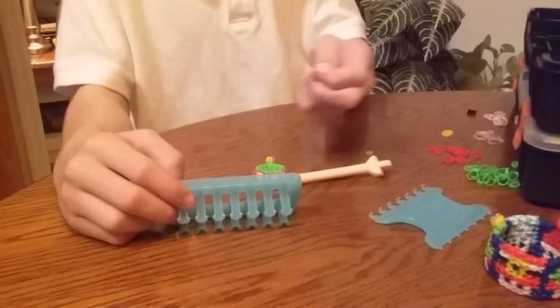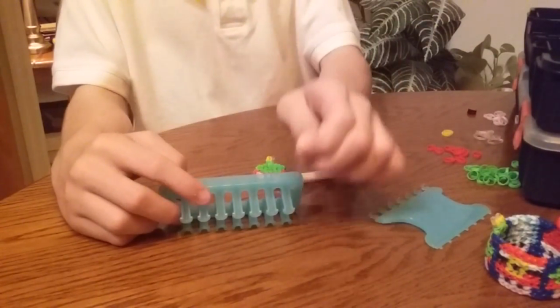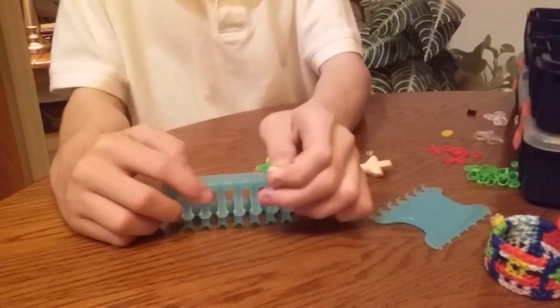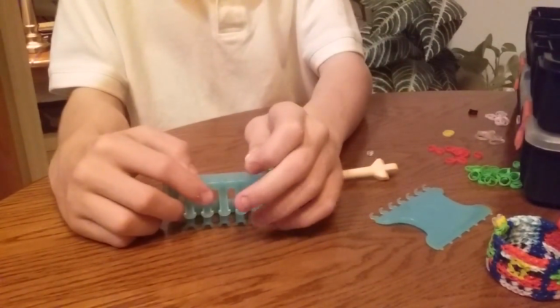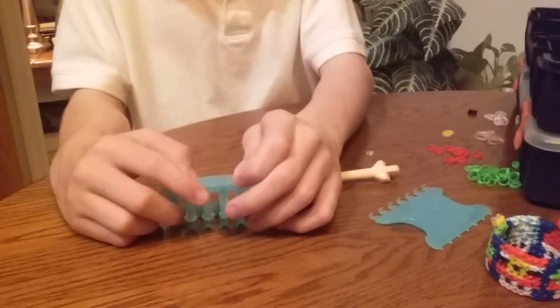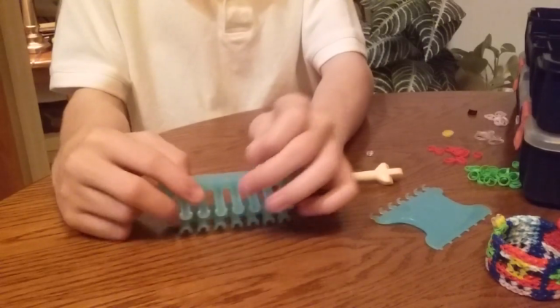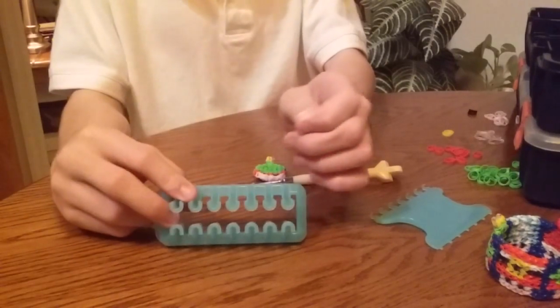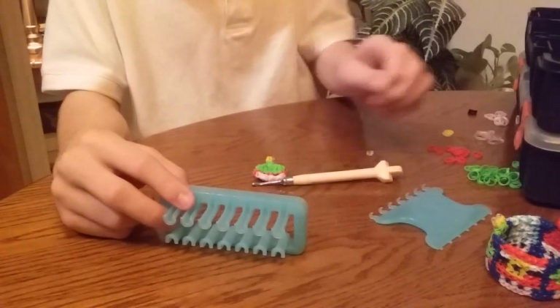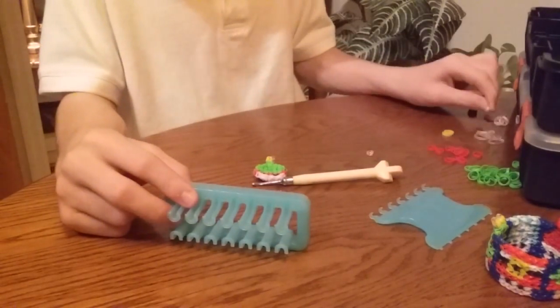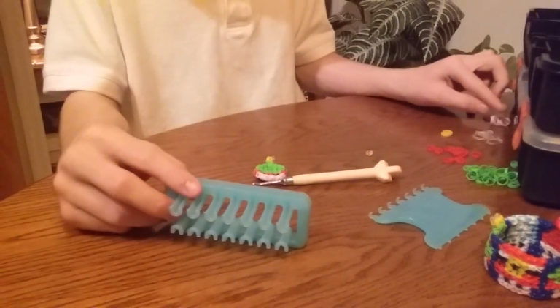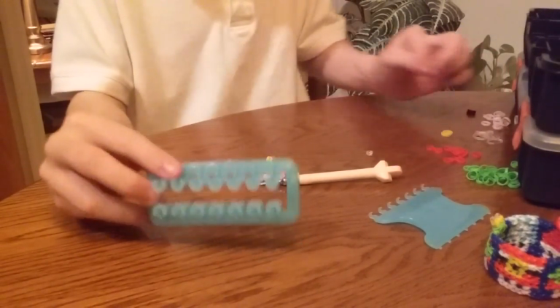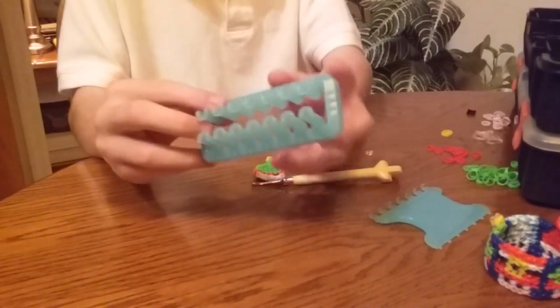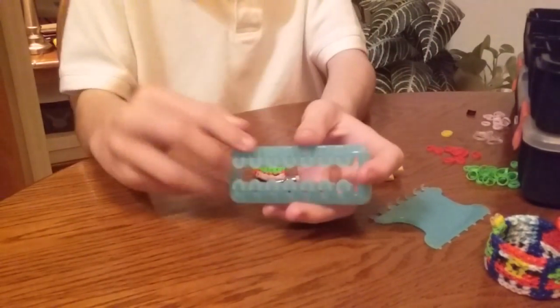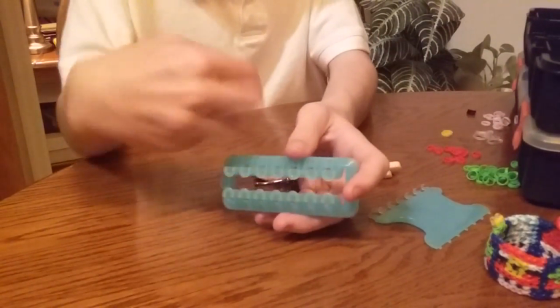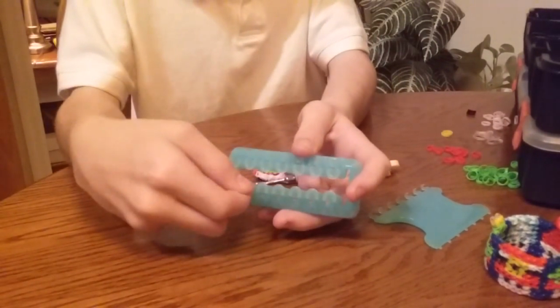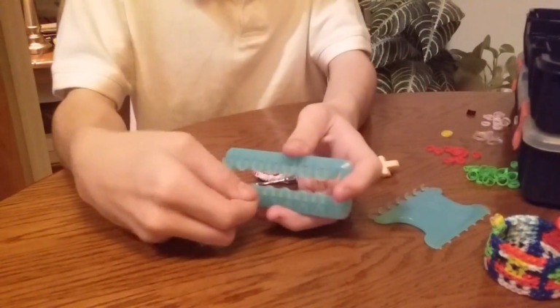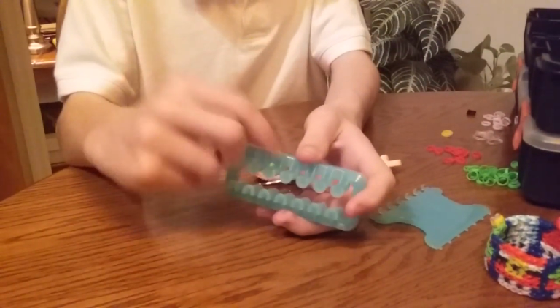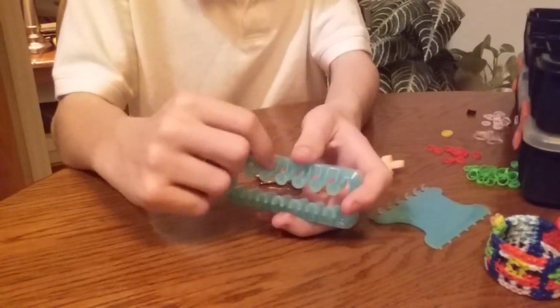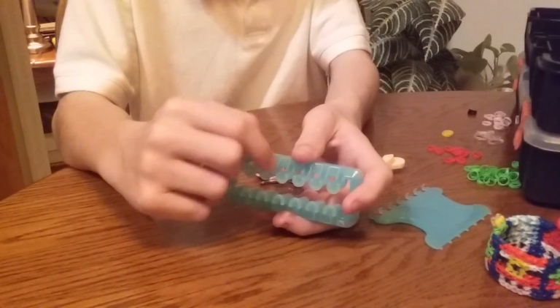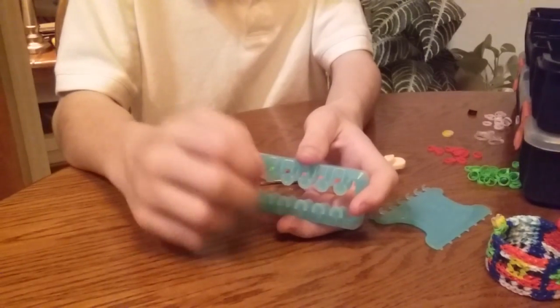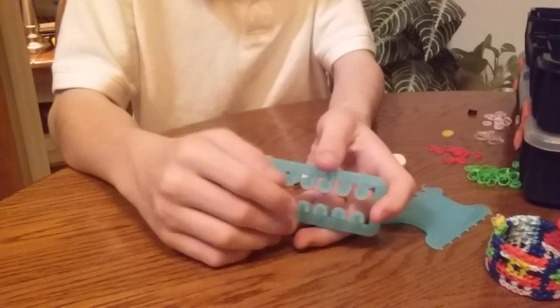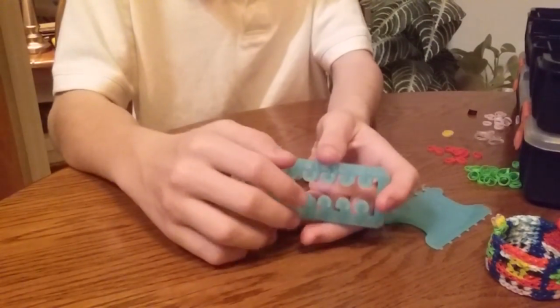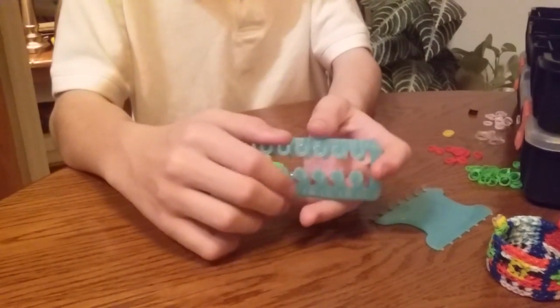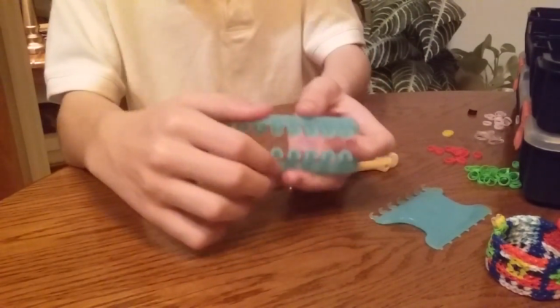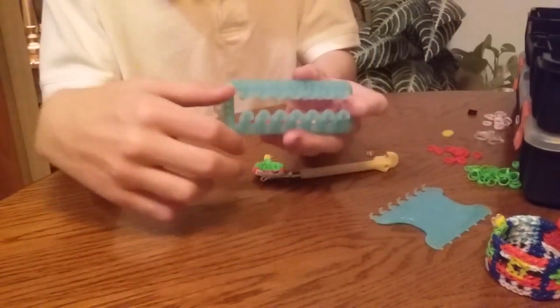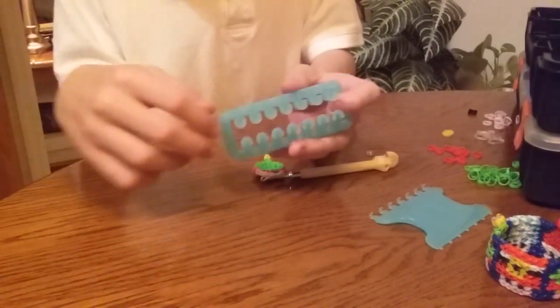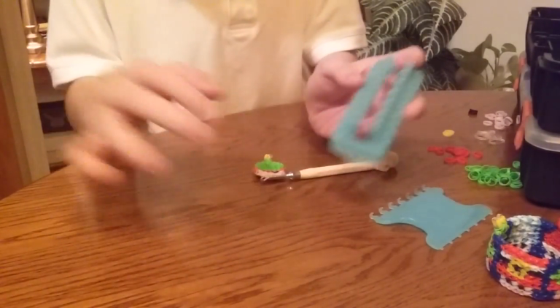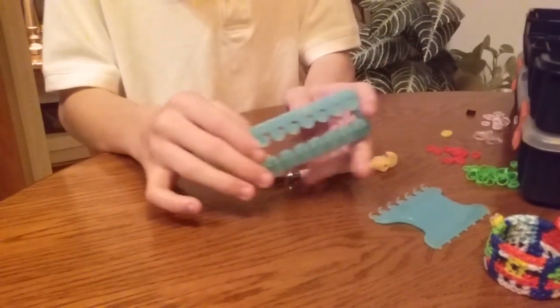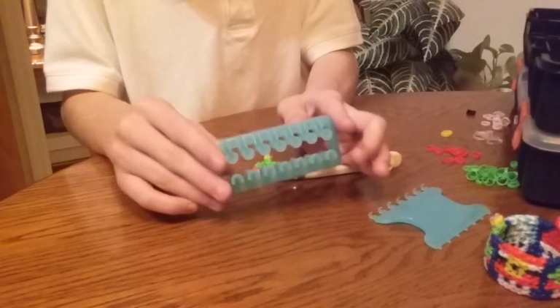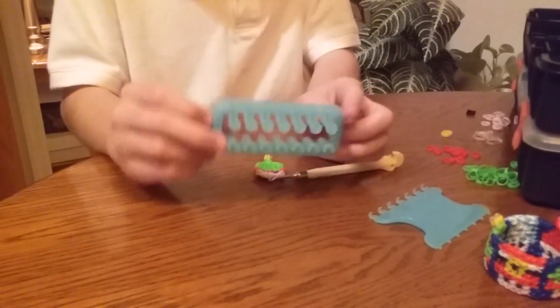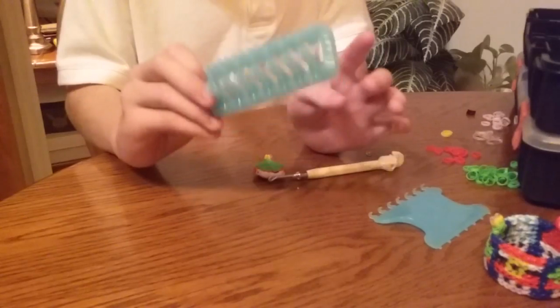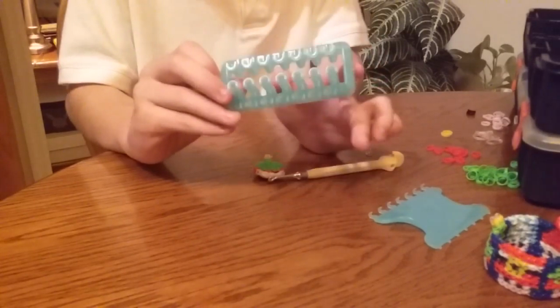And some skin tone pink alpha-loom bands. If you don't have these, you can use rainbow loom skin tone, but you have to twist it and place it on itself so it's not as loose. So let's get started.